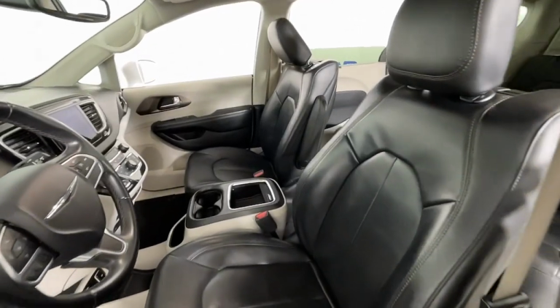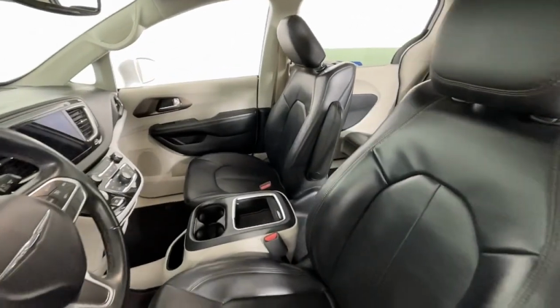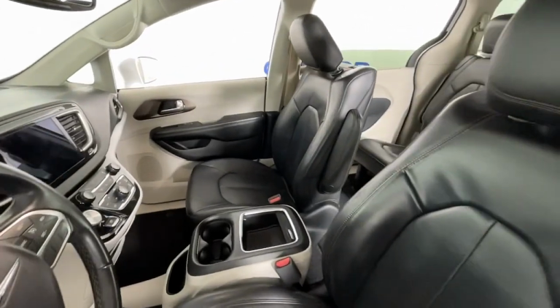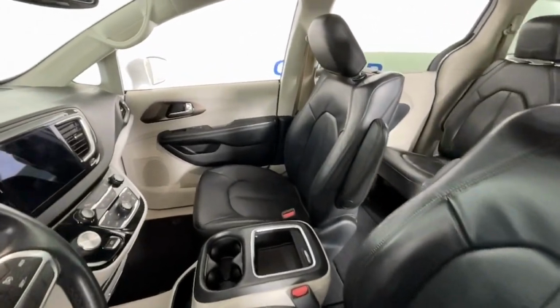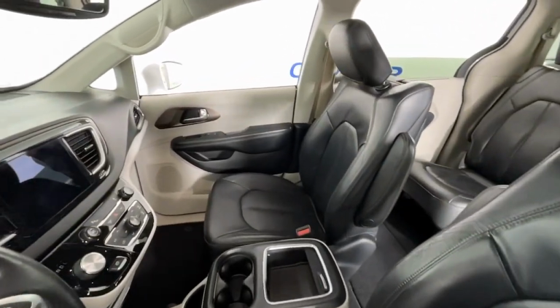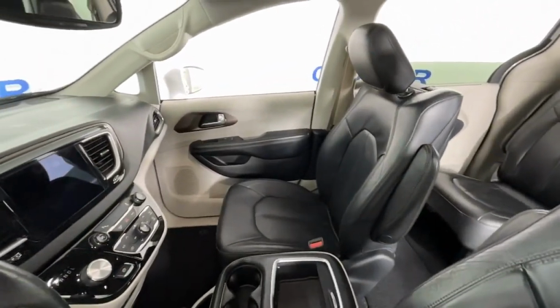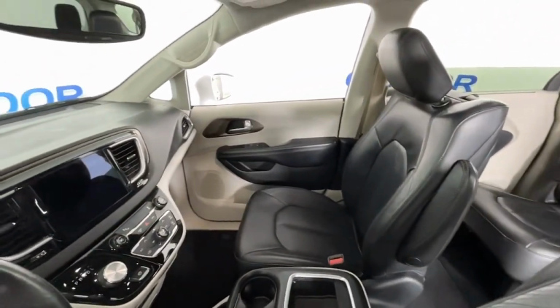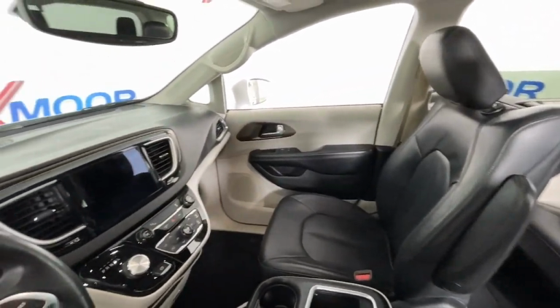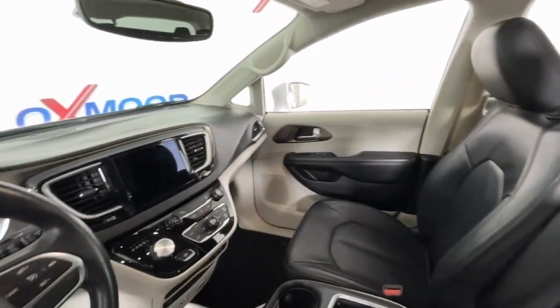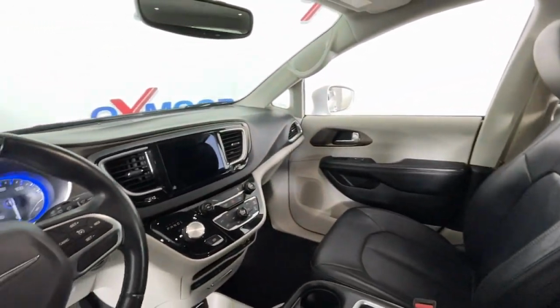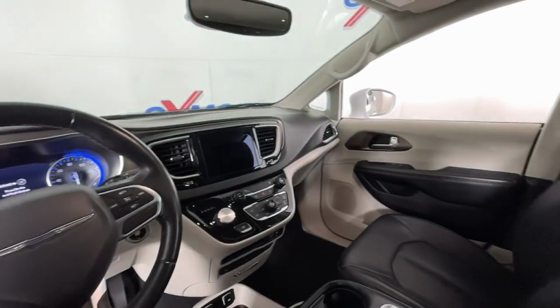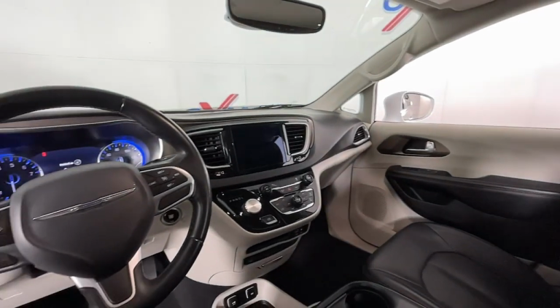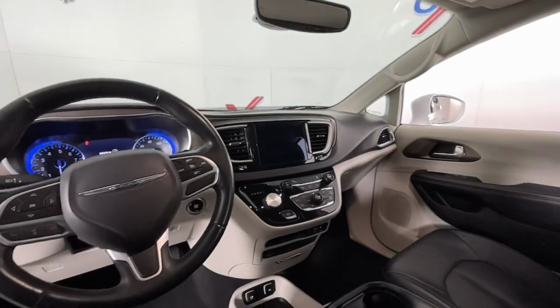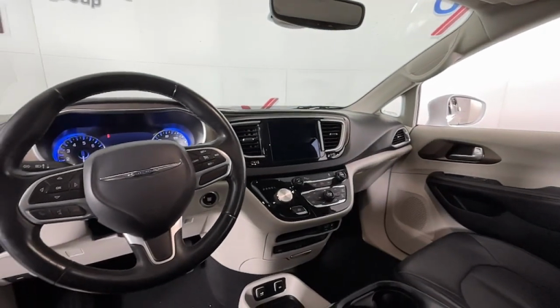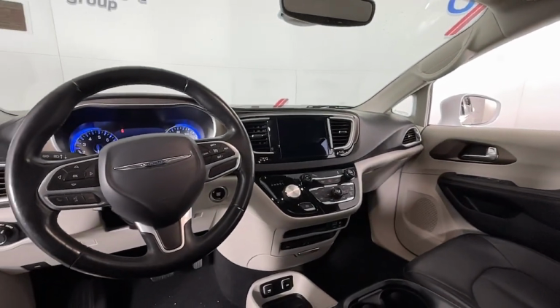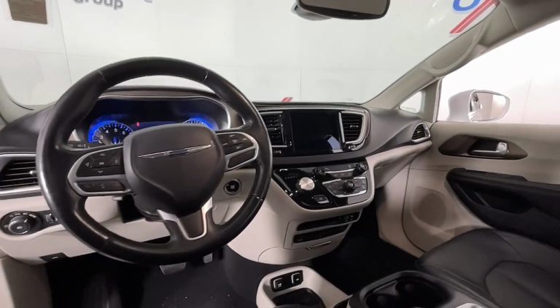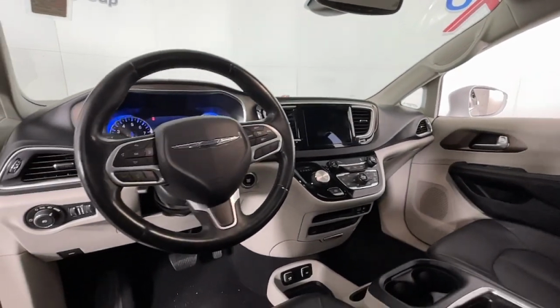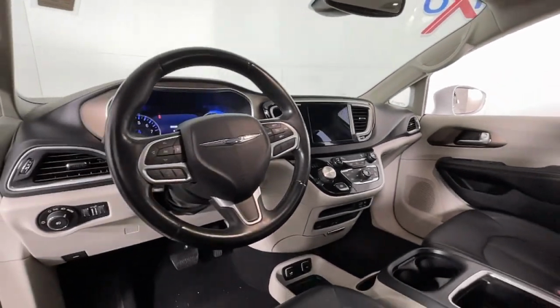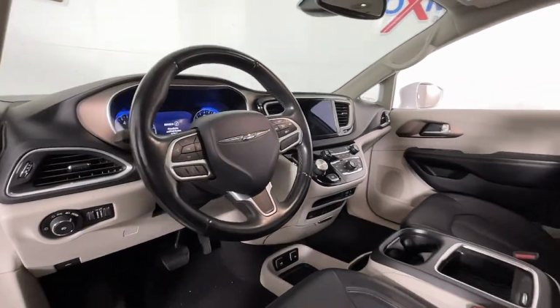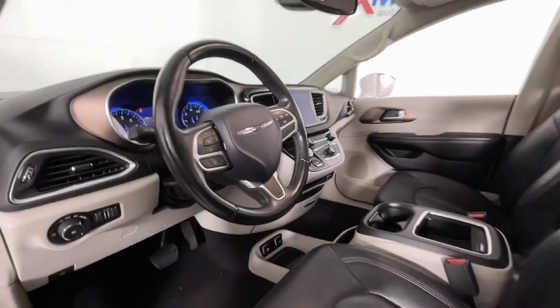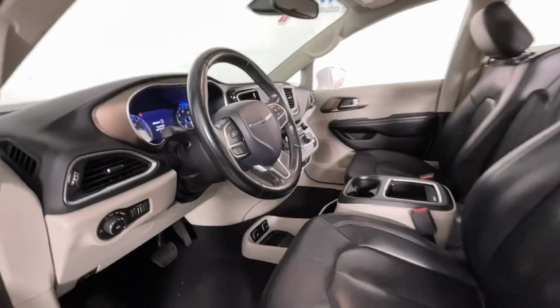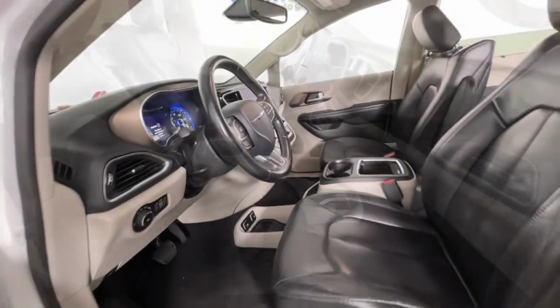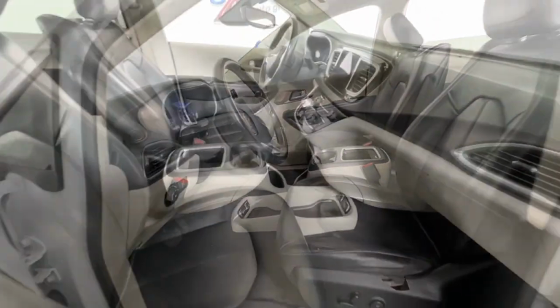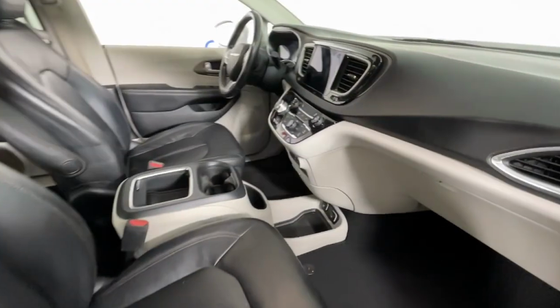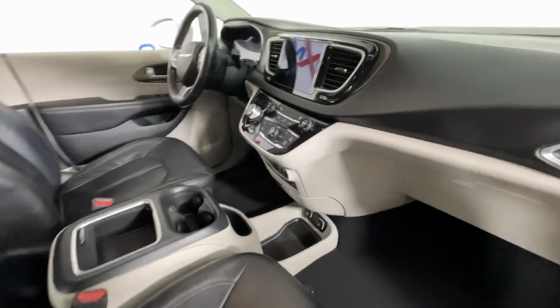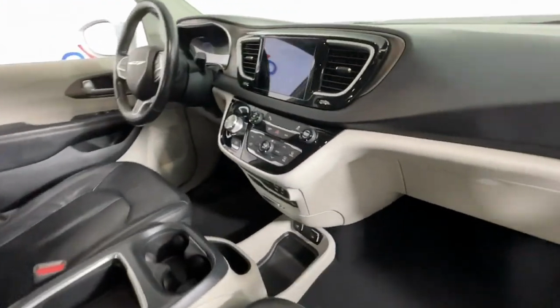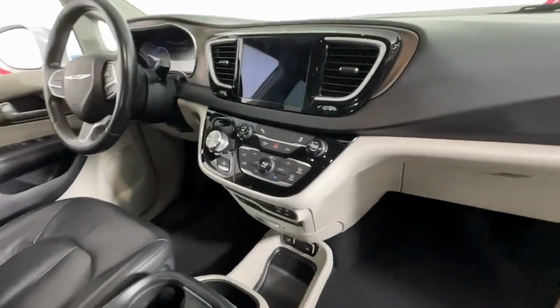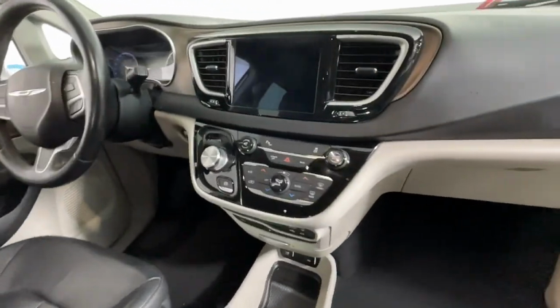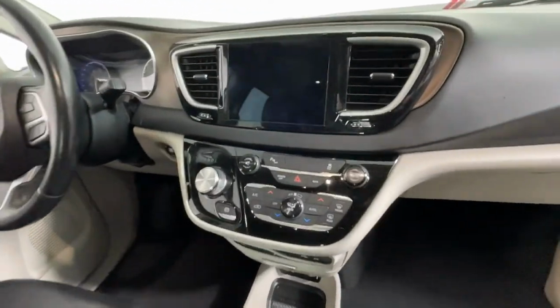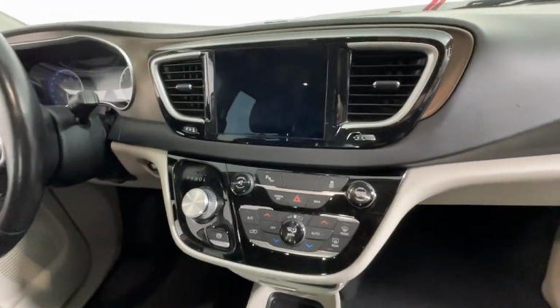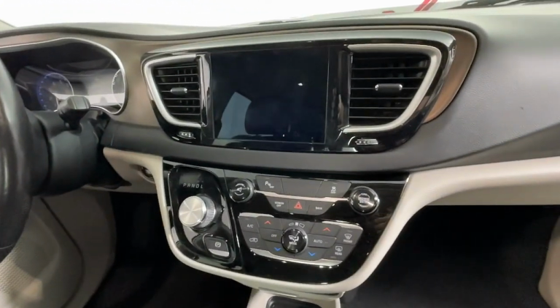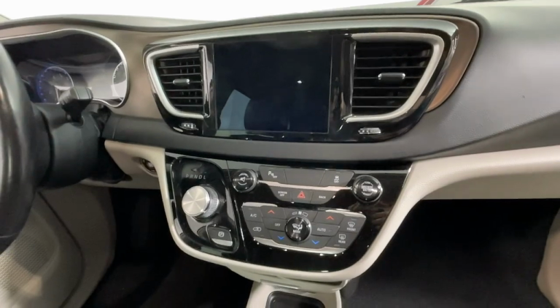These are just some of the great options this vehicle comes with: navigation system, keyless entry, power passenger seat, heated rear seat, heated mirrors and levers, satellite radio, backup camera, power lift gate, fog lamps, and alarm.